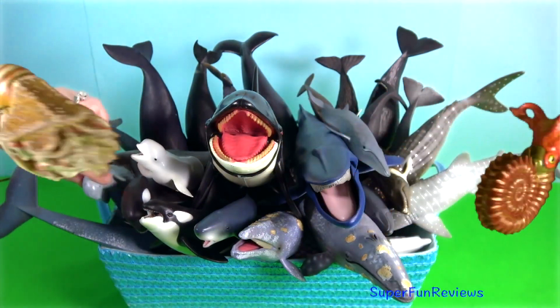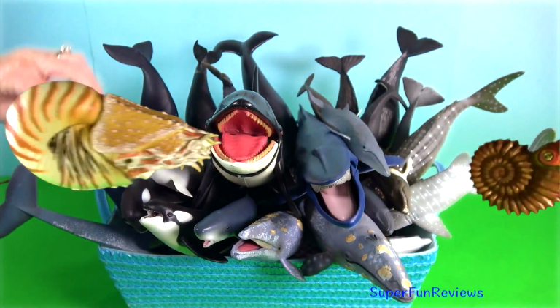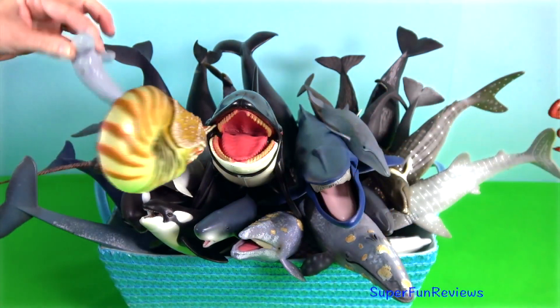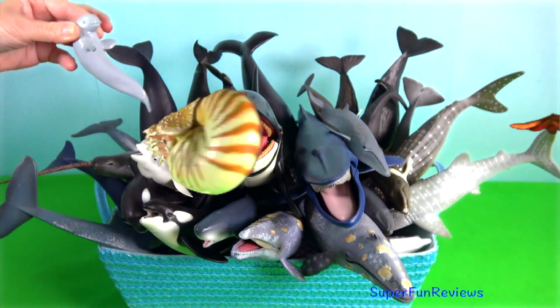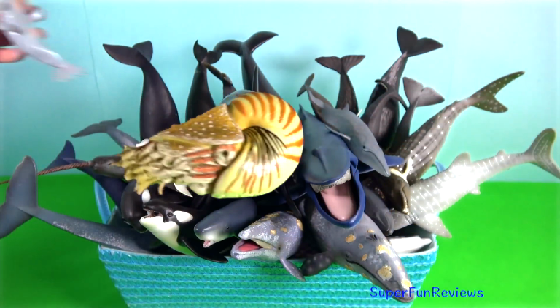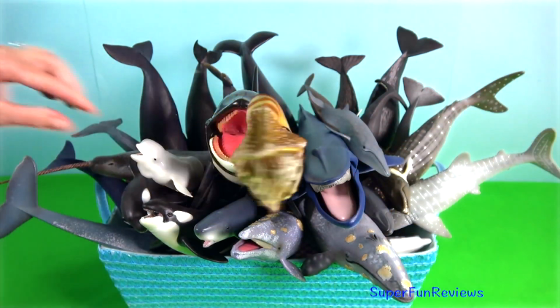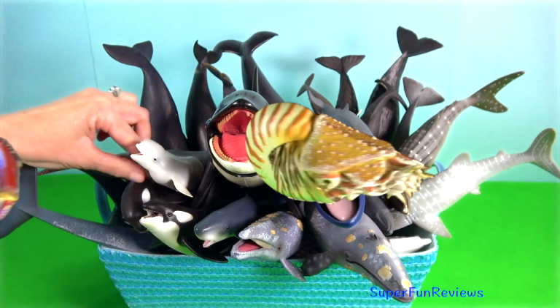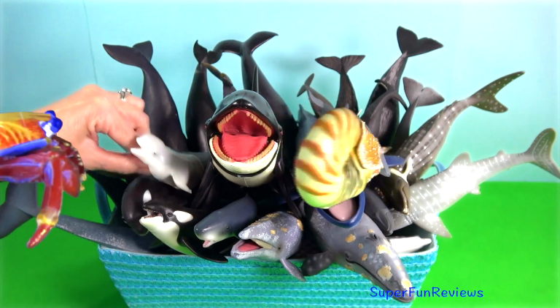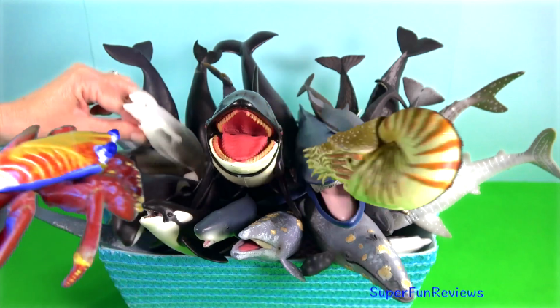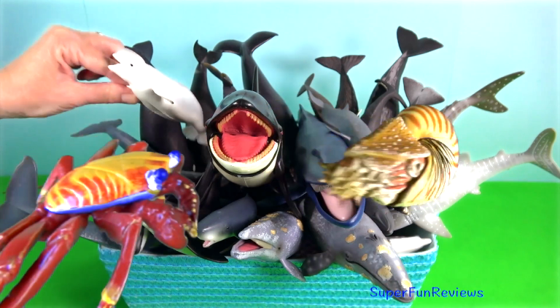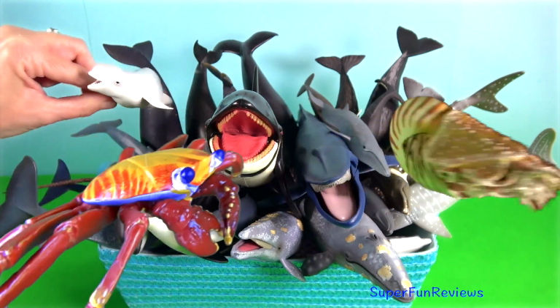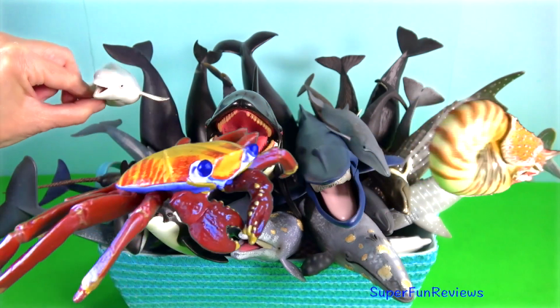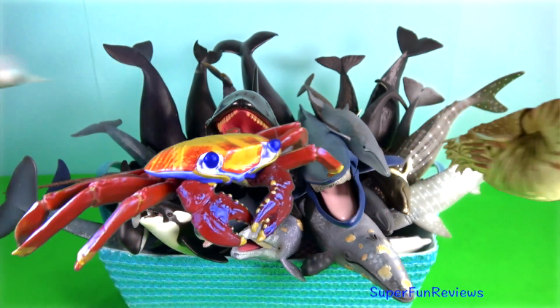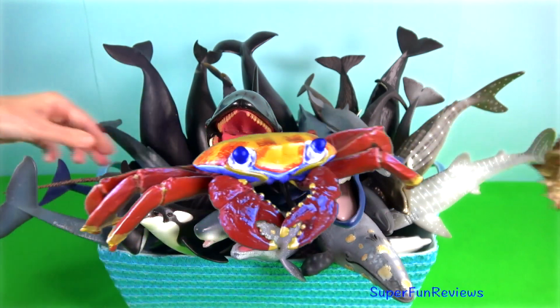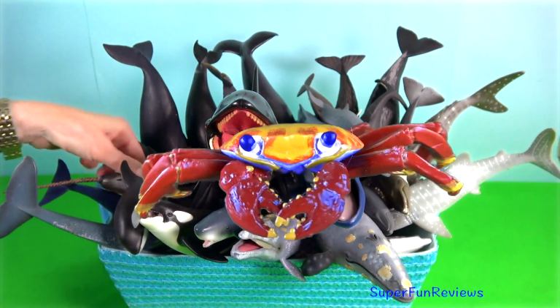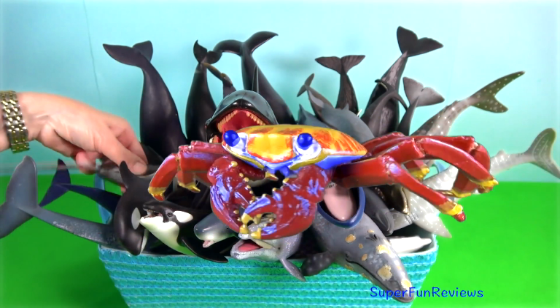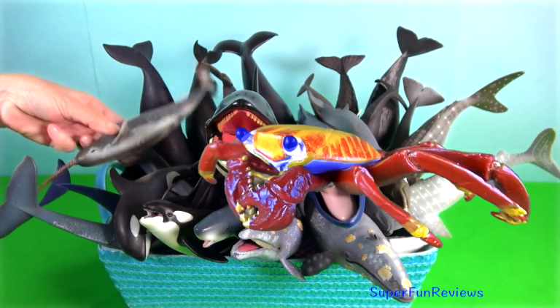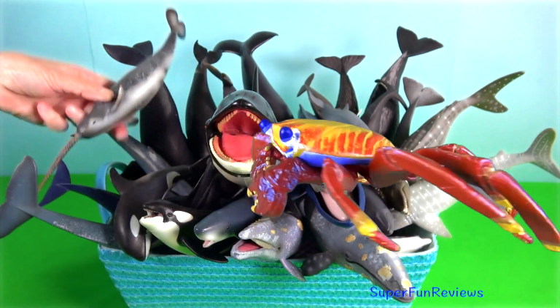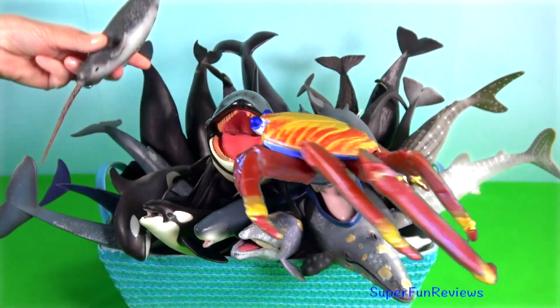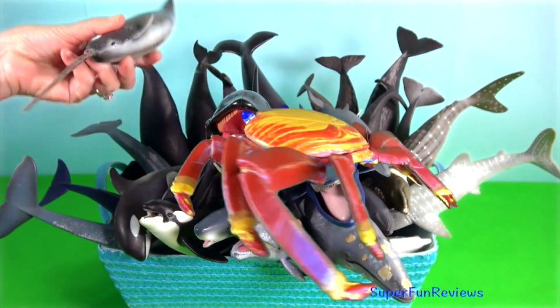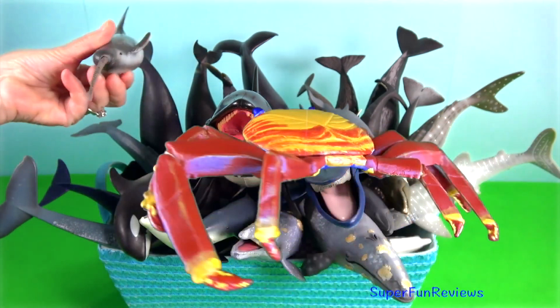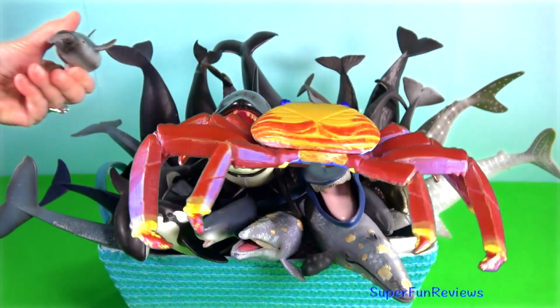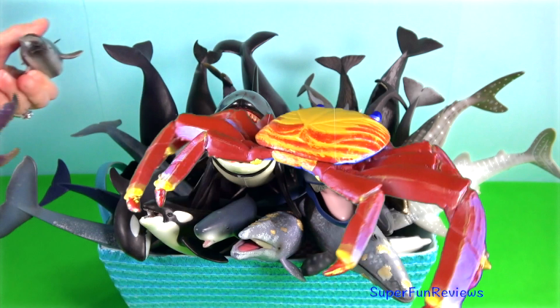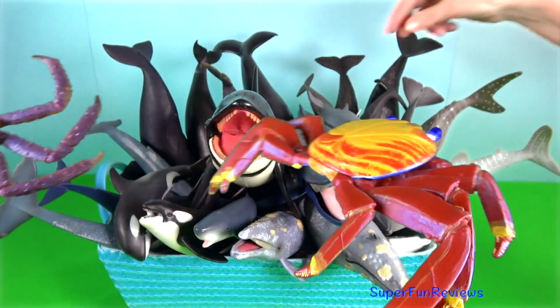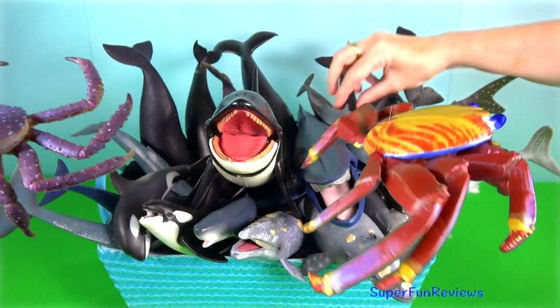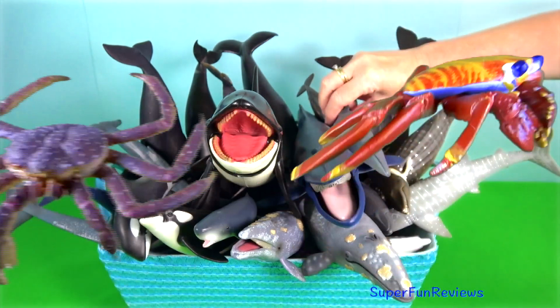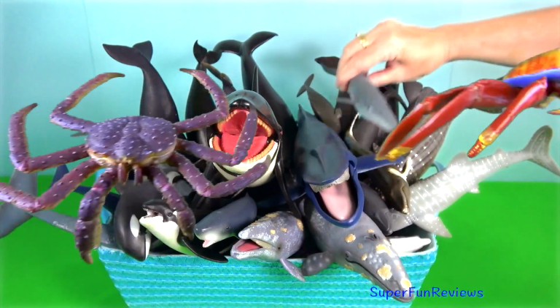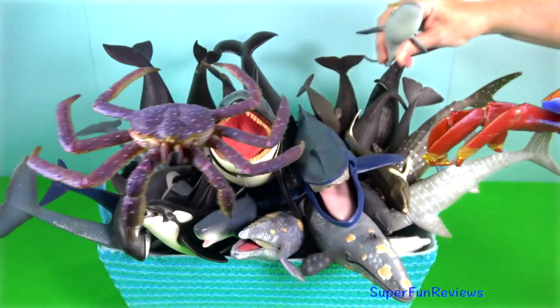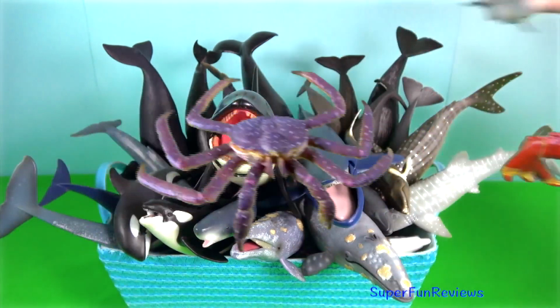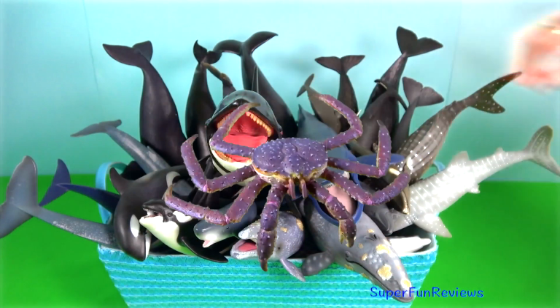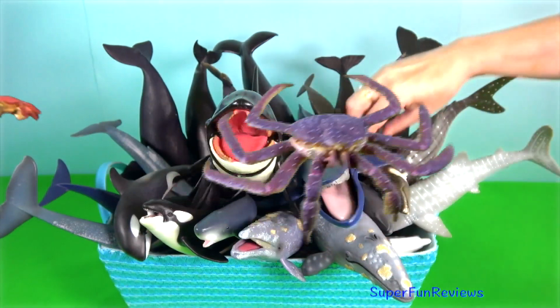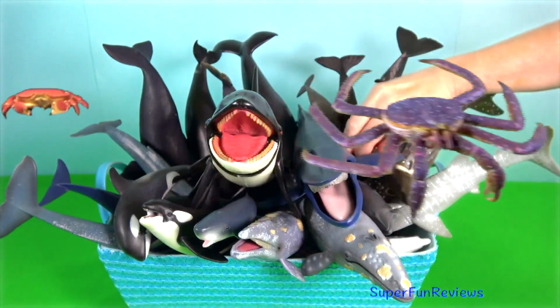Baleen whales have fibrous plates in their mouth instead of teeth, which help them filter out huge quantities of krill, plankton and crustaceans.